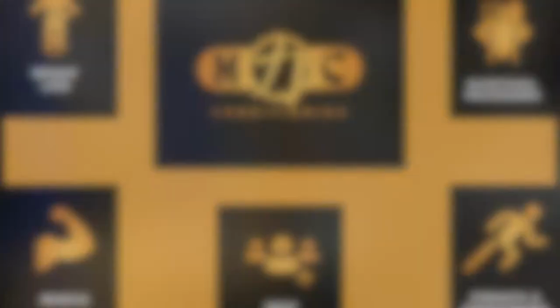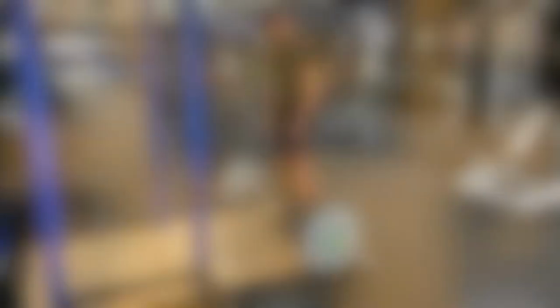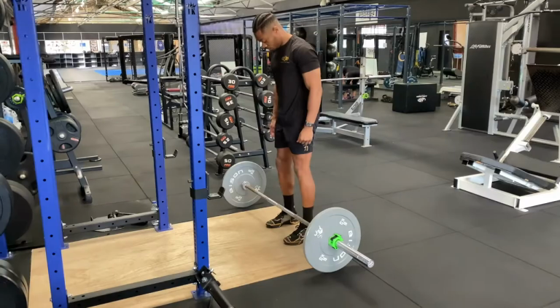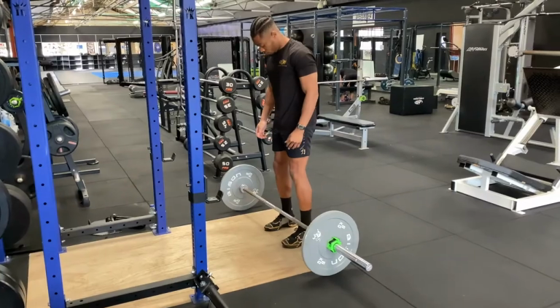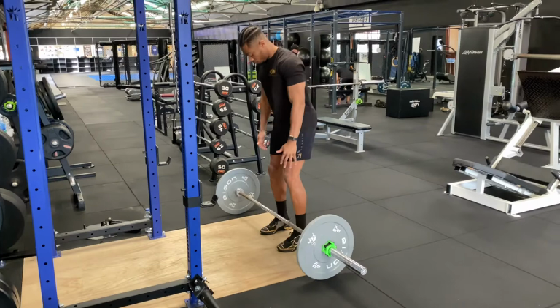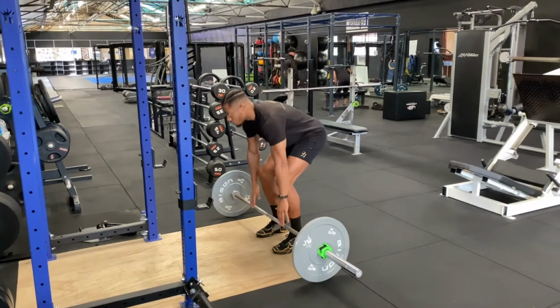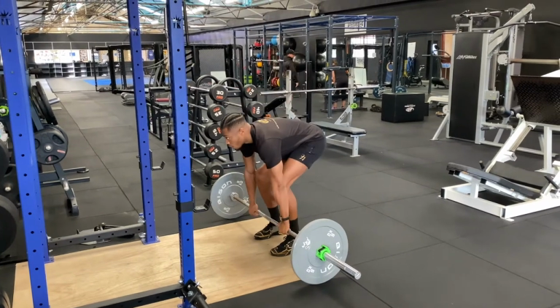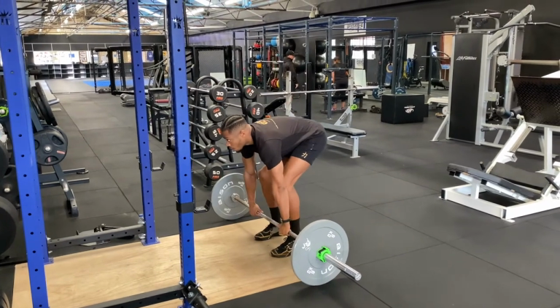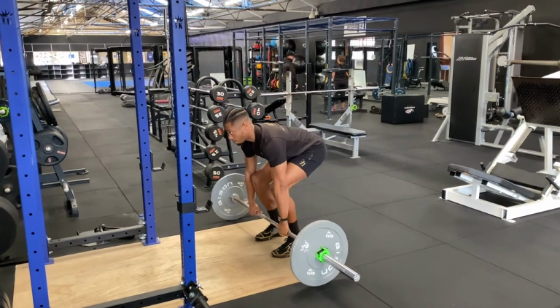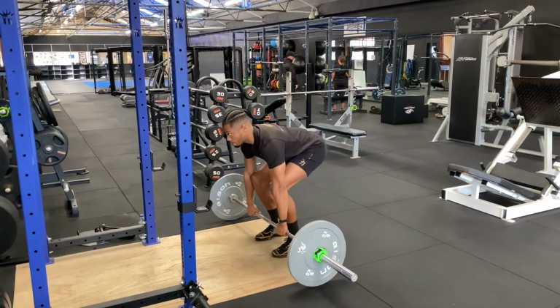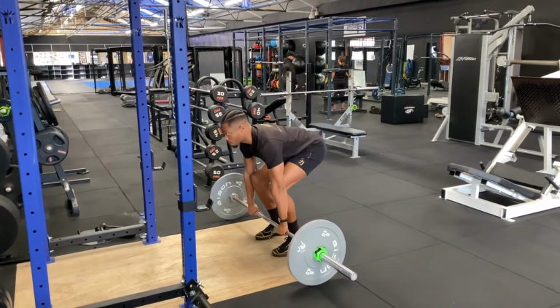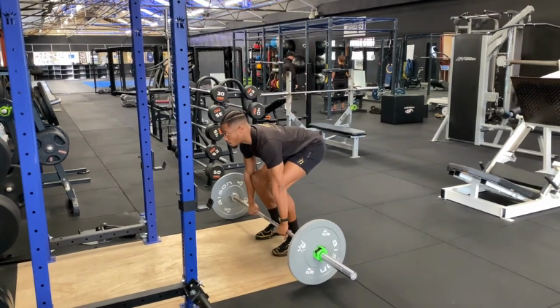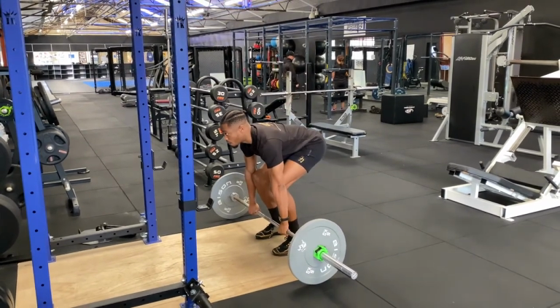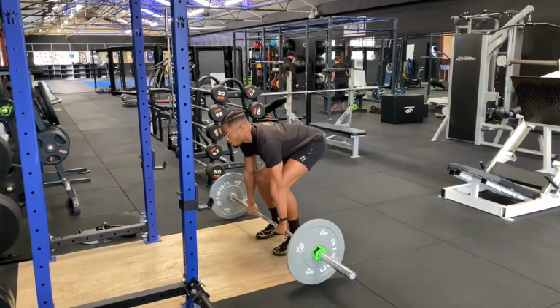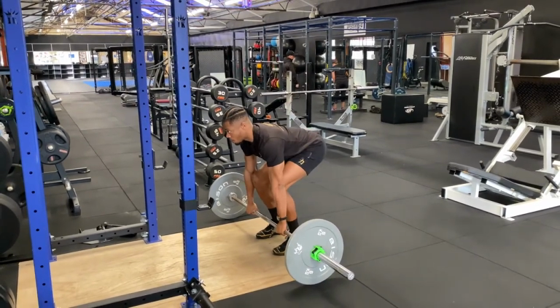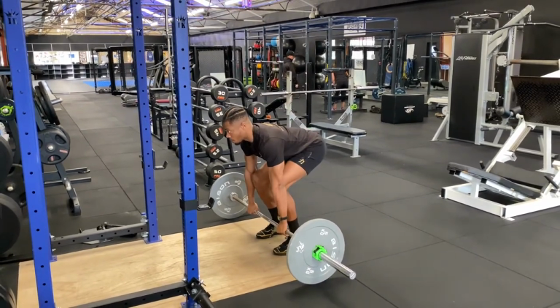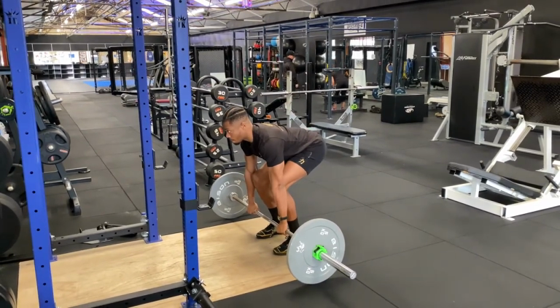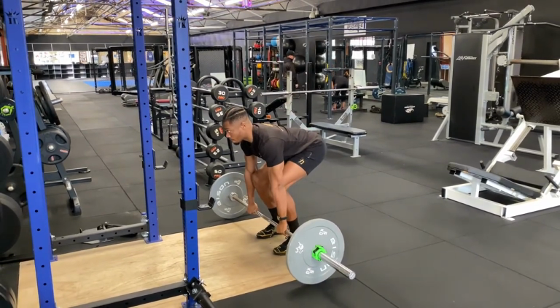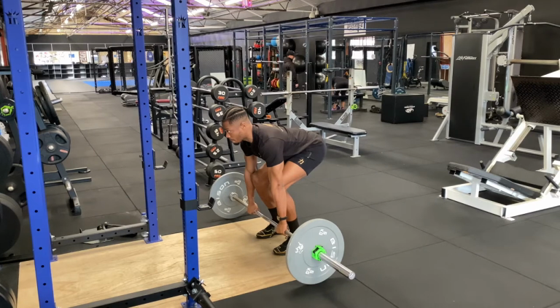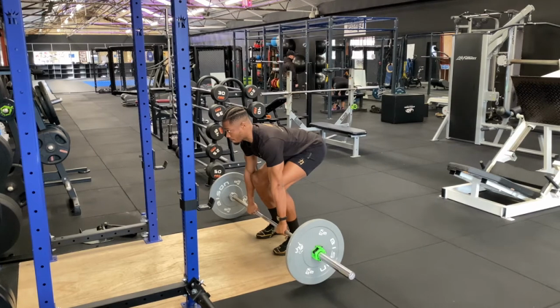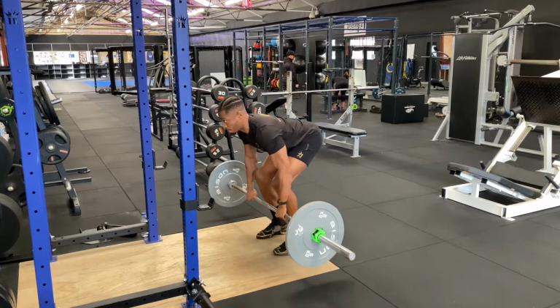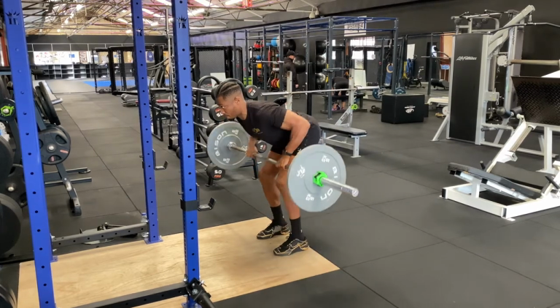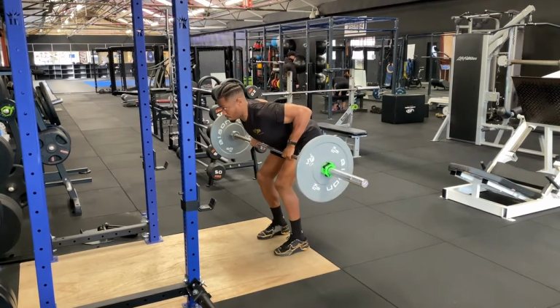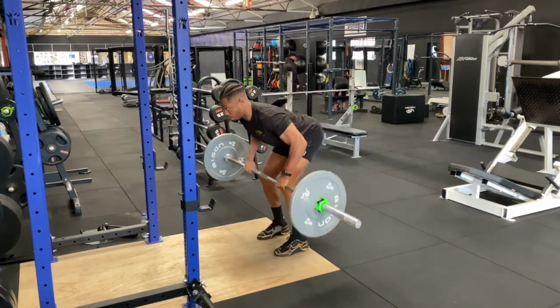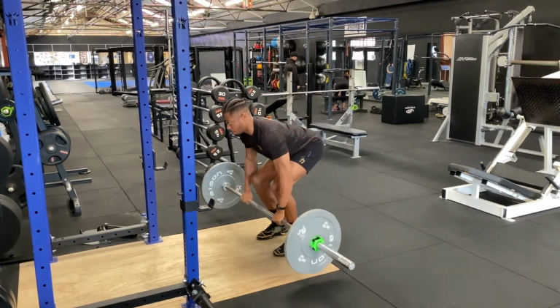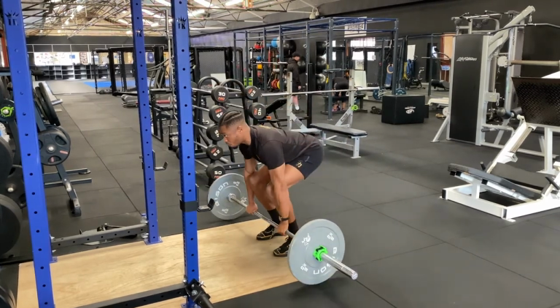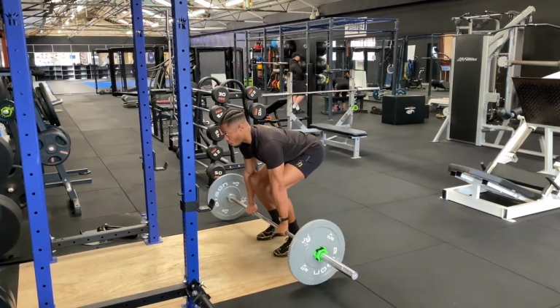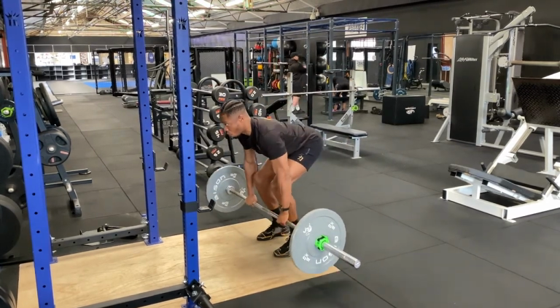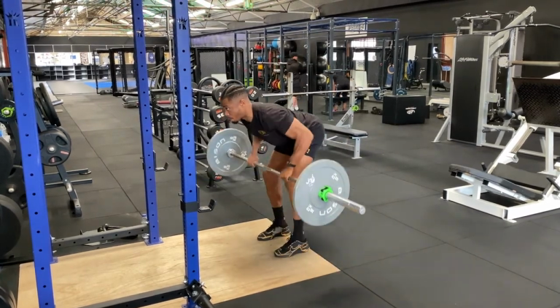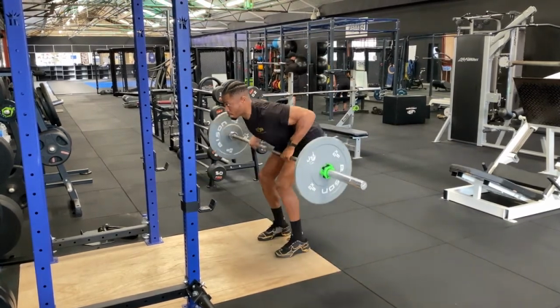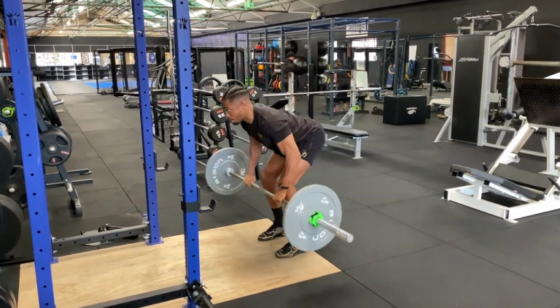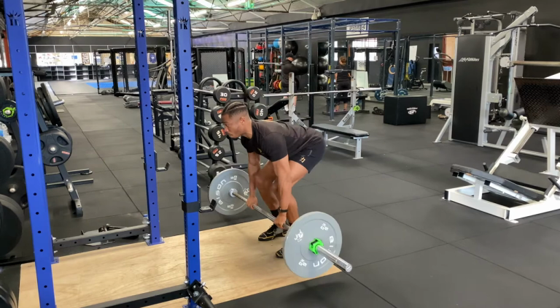Here we have the barbell dead row. Set yourself up like a deadlift — bar over the midfoot, shoulders back, chest out, back at a 45 degree angle so your shoulders are higher than your hips.